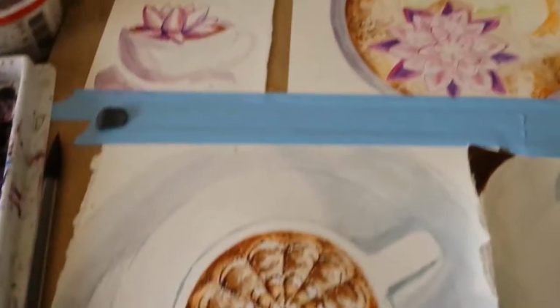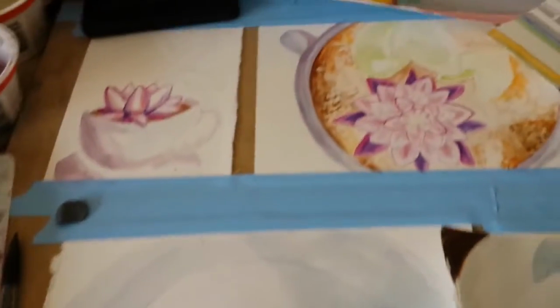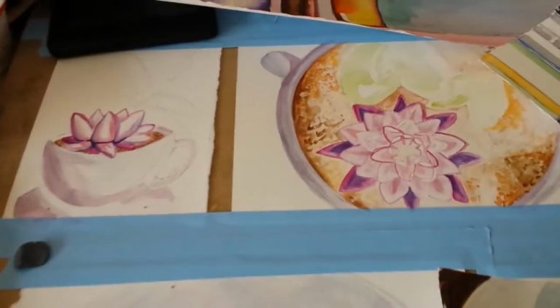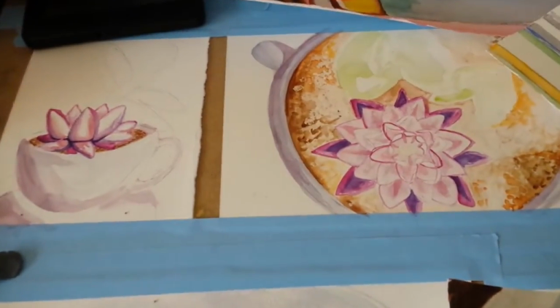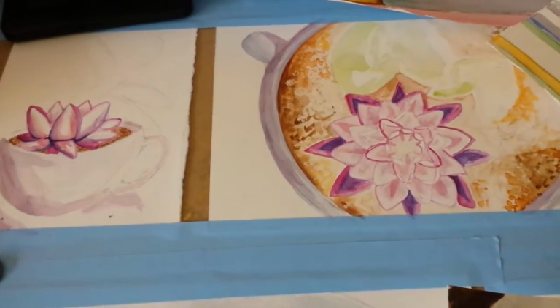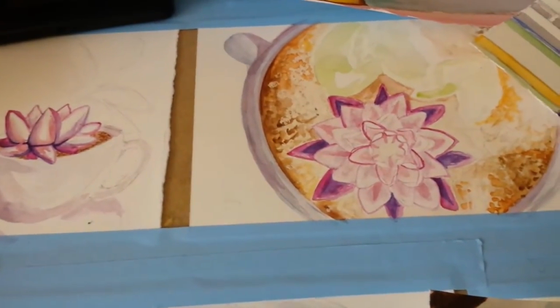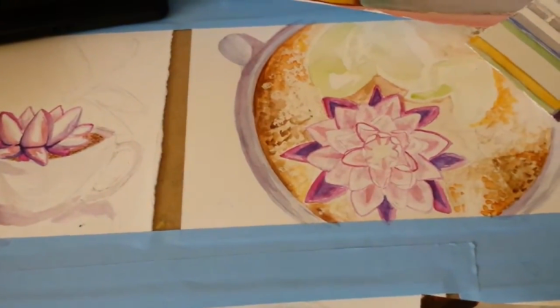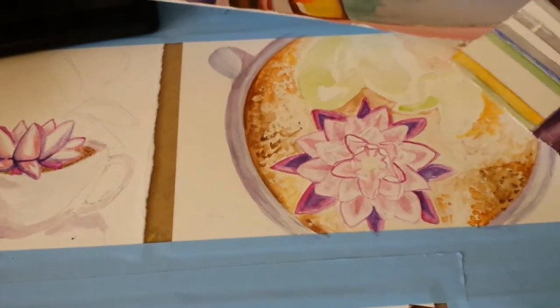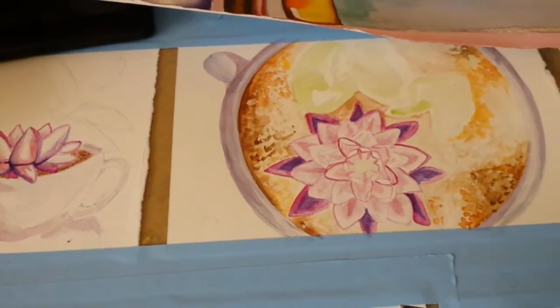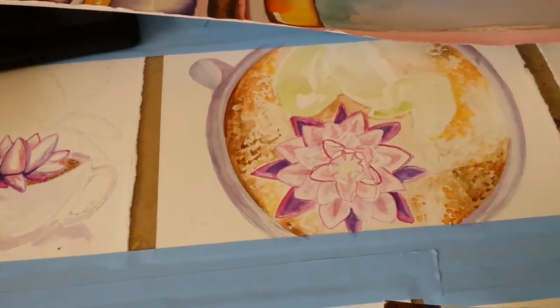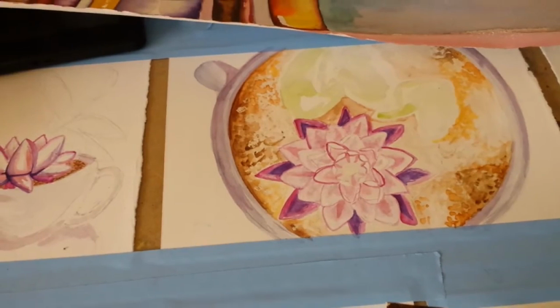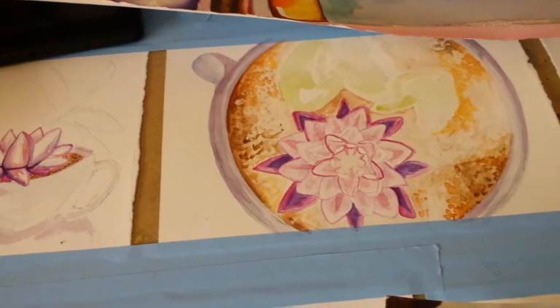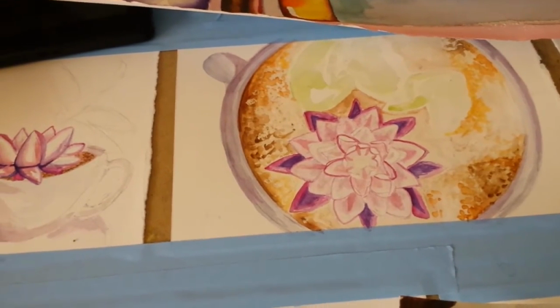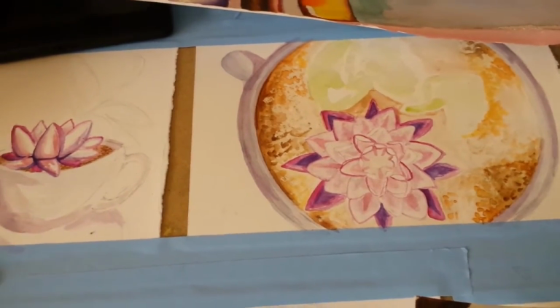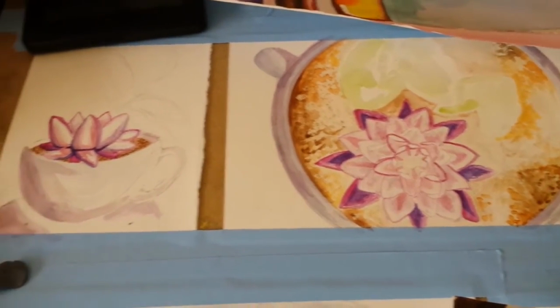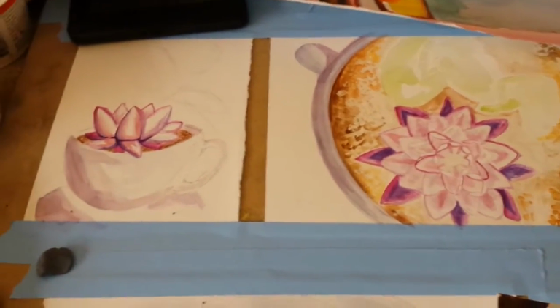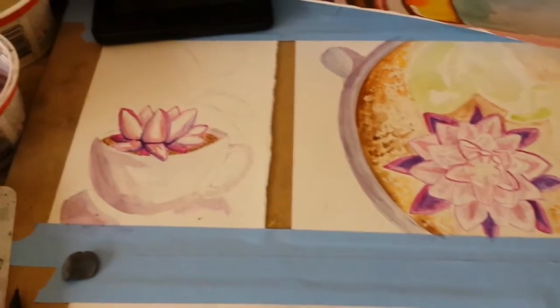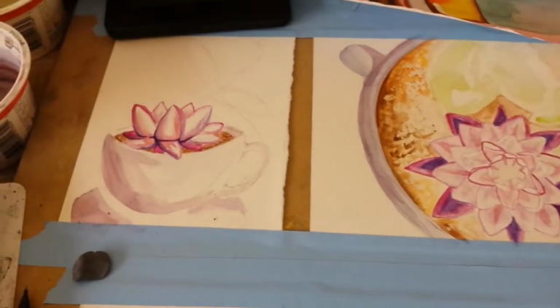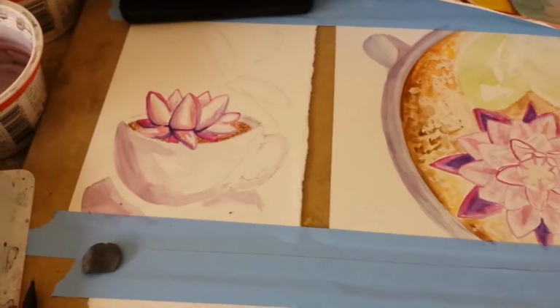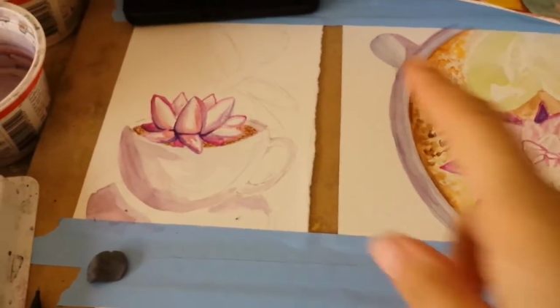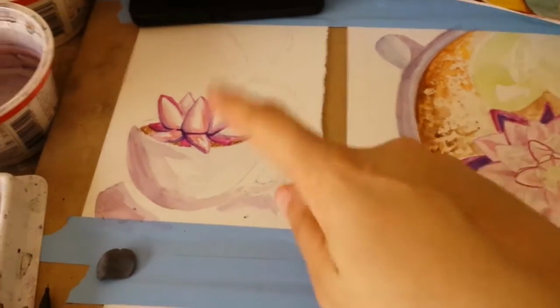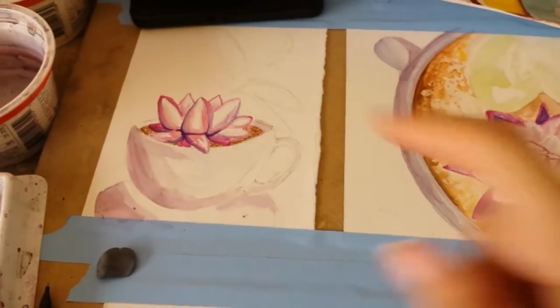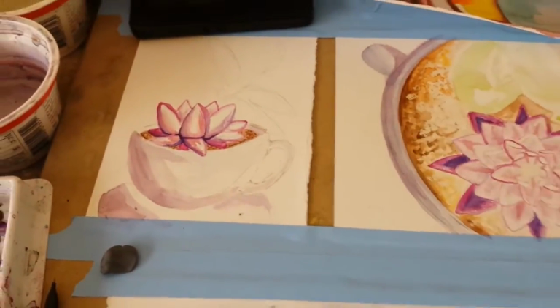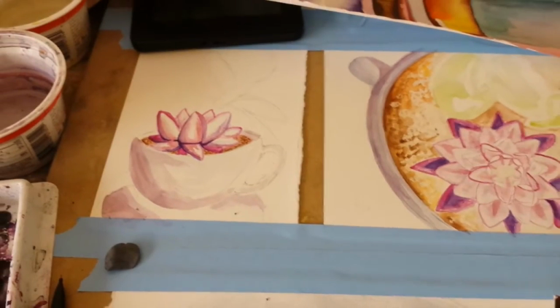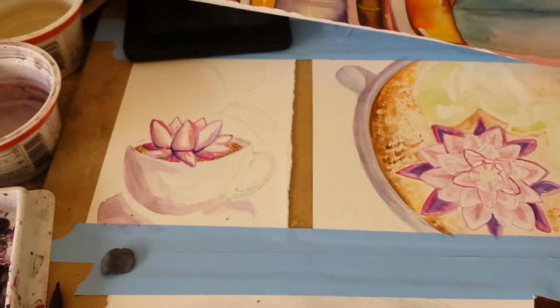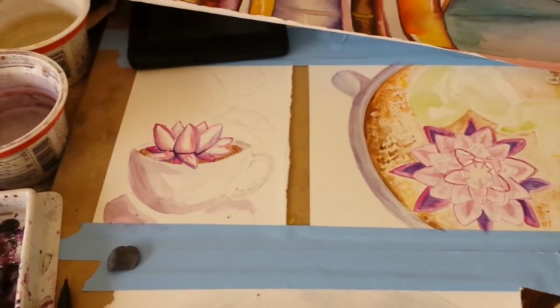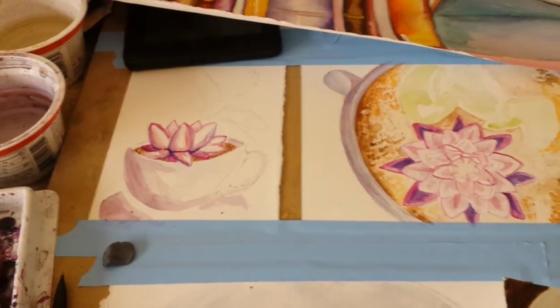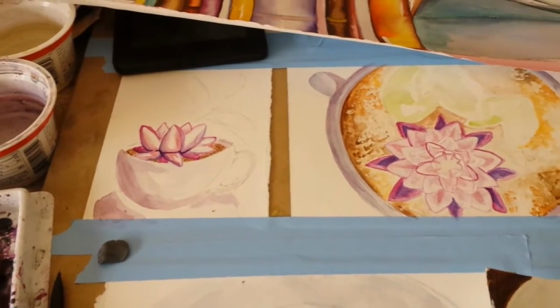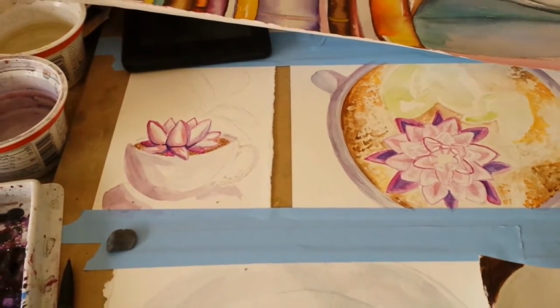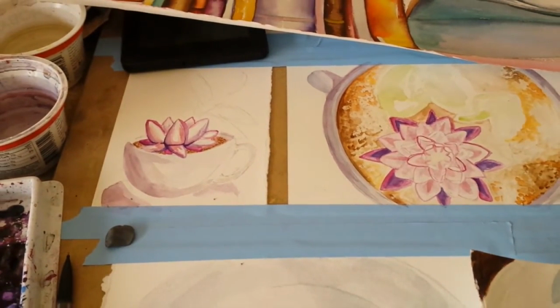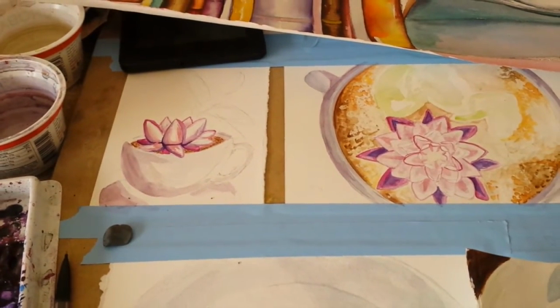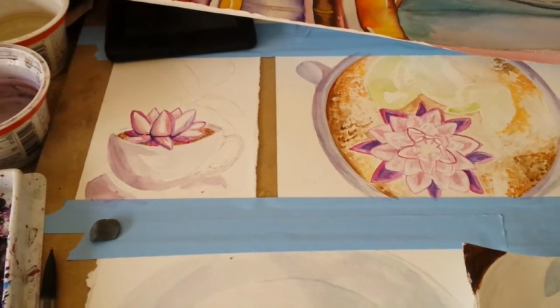I'm also doing like lotus tea, which I don't even know — it's just fun. Lotus is in the tops of the teacups, and then this one has a dragonfly coming out of it. I'll talk more about dragonflies and why I like dragonflies and lotuses.